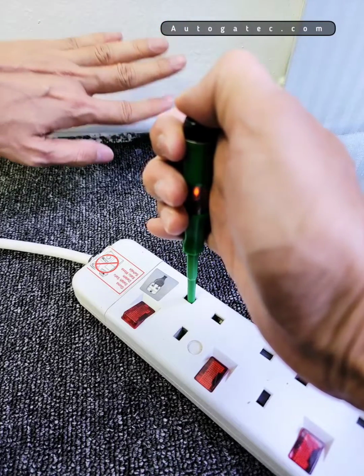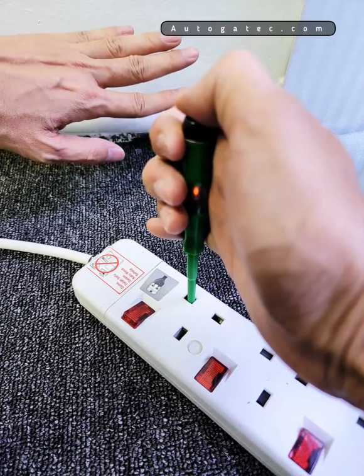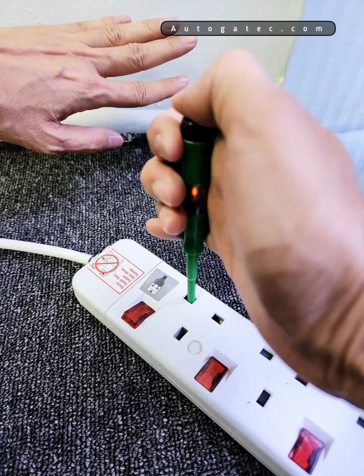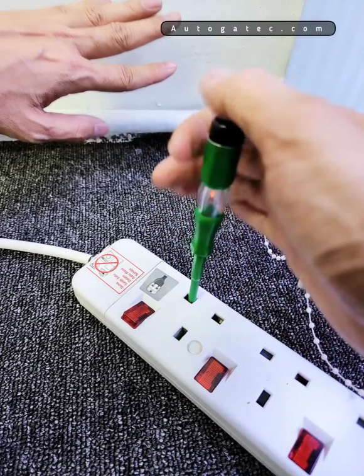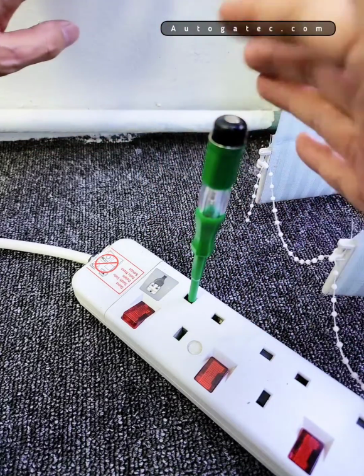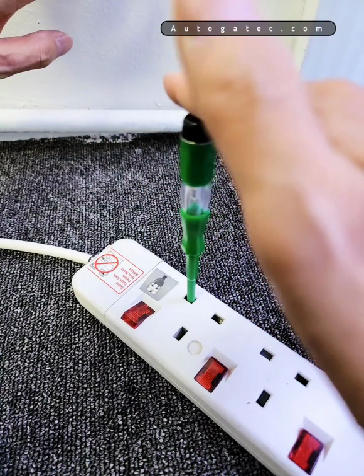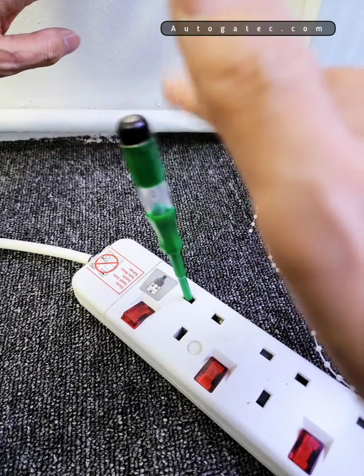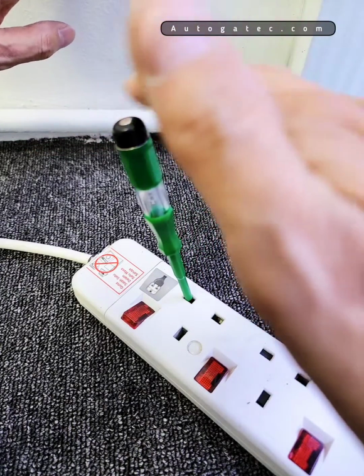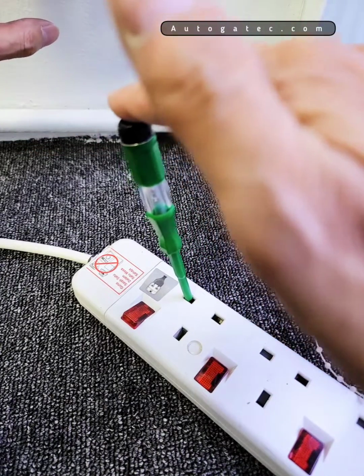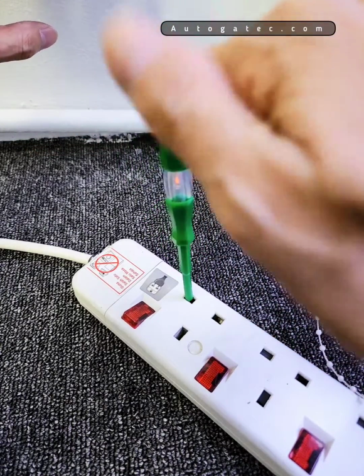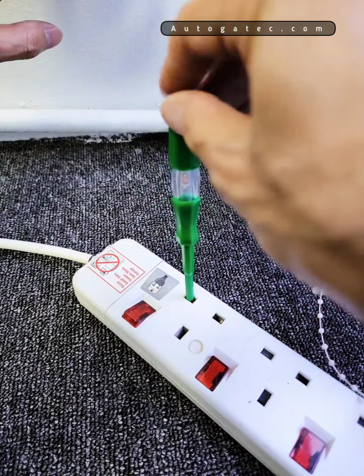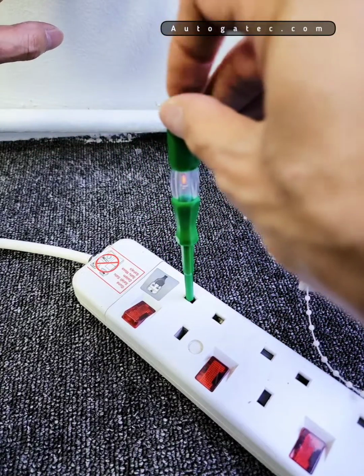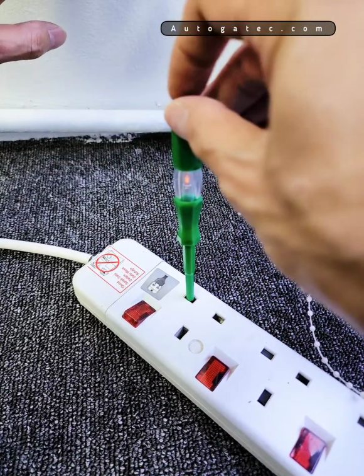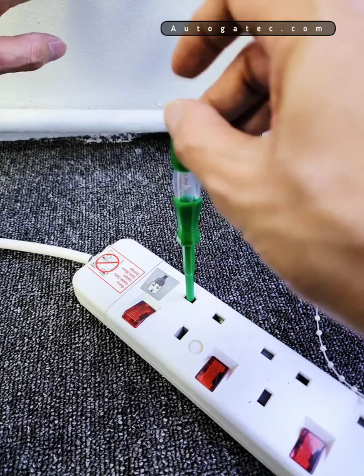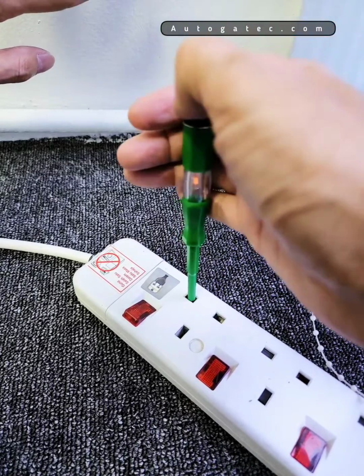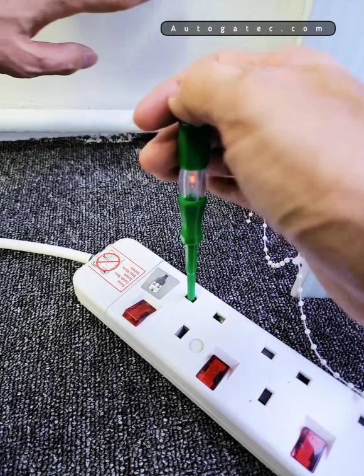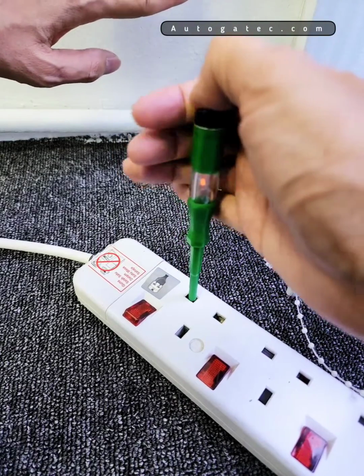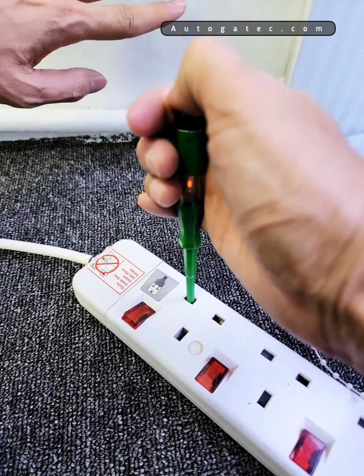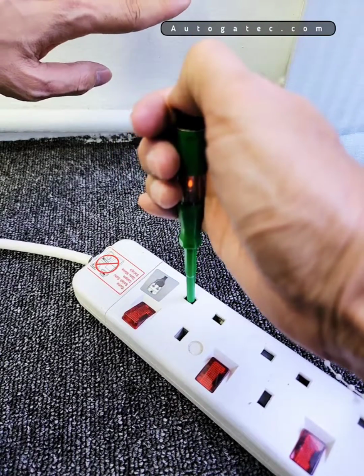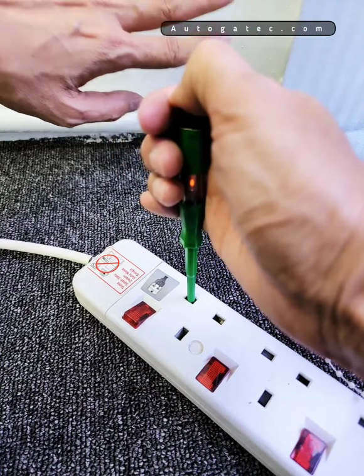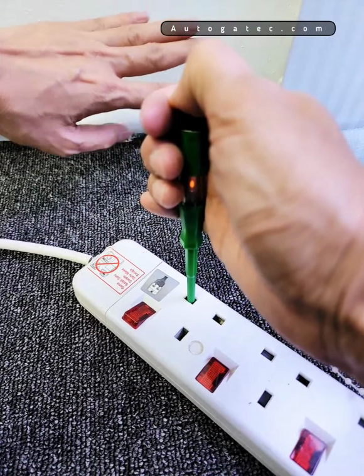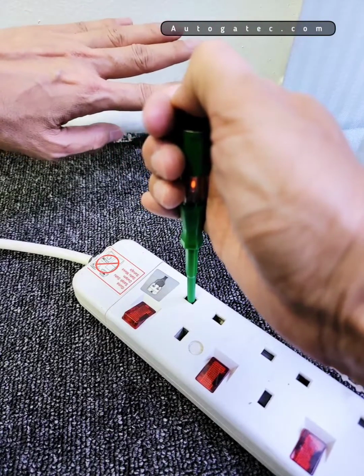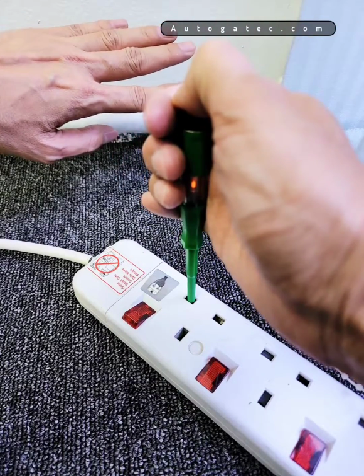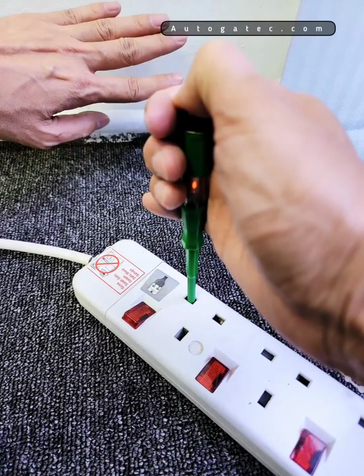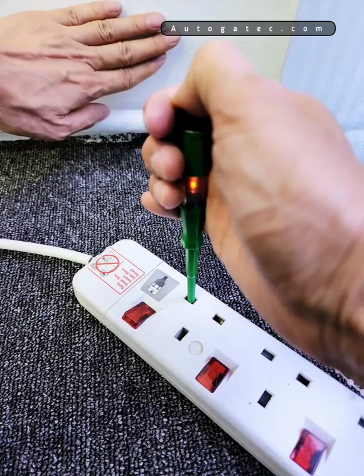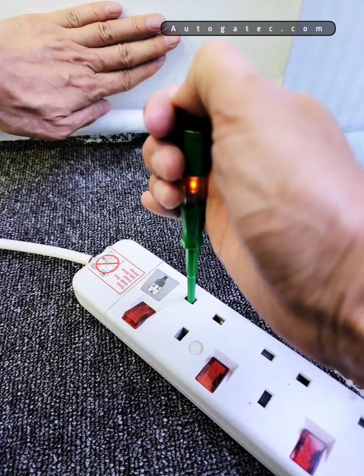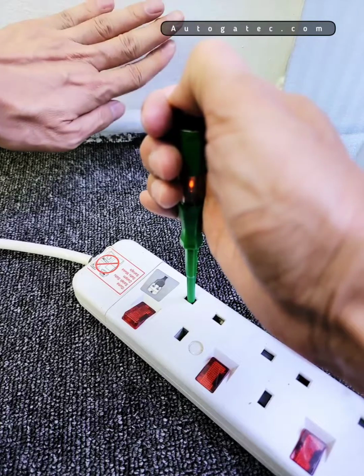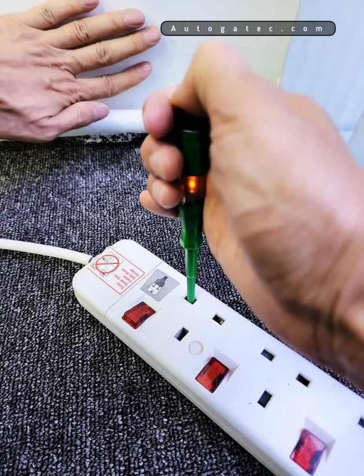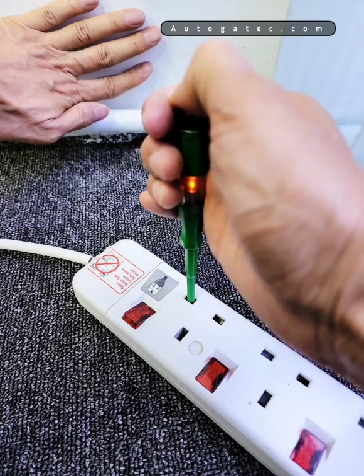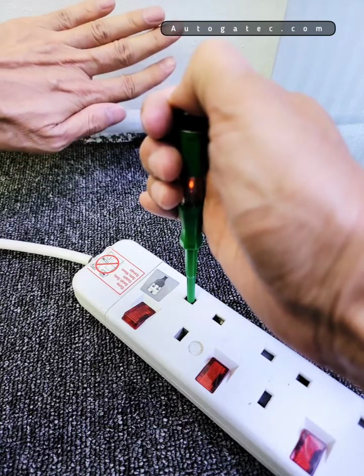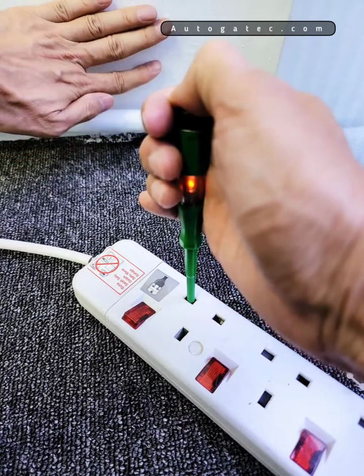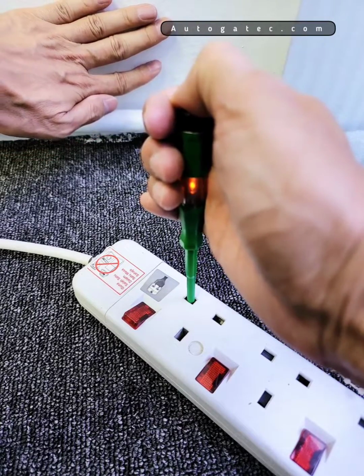You can see the light is more bright. This is the way to use the test pen. If you don't cover it, it's not too bright and you can't see much. Just cover it, and together with your hand touching the wall, it will be more brightness.